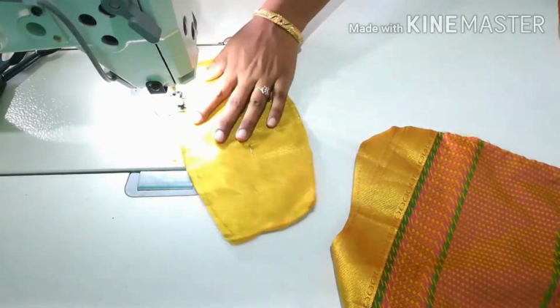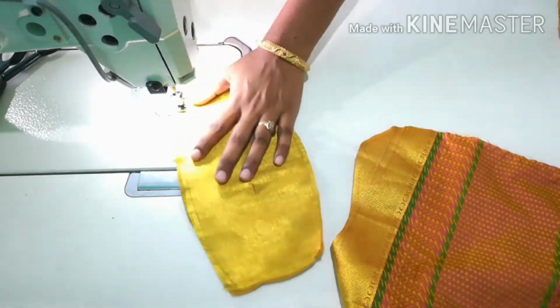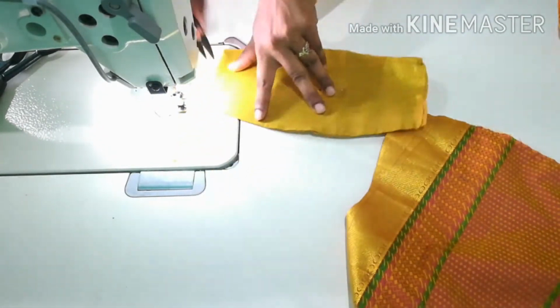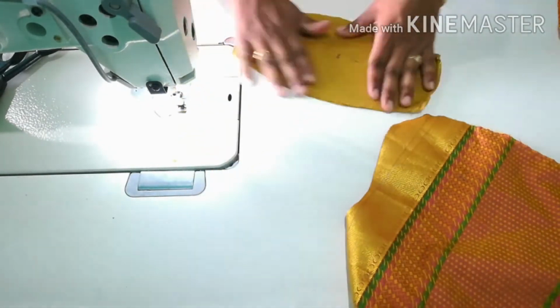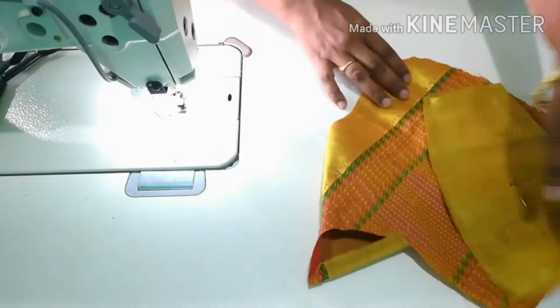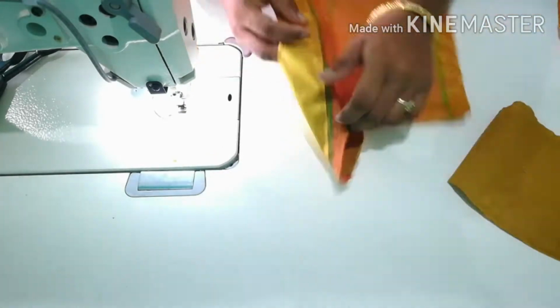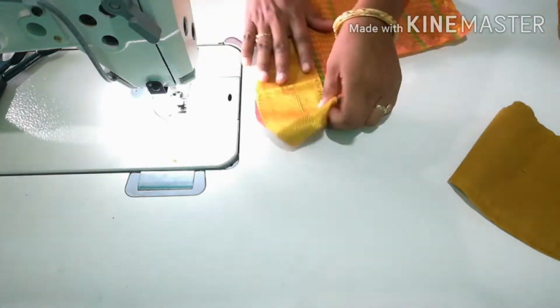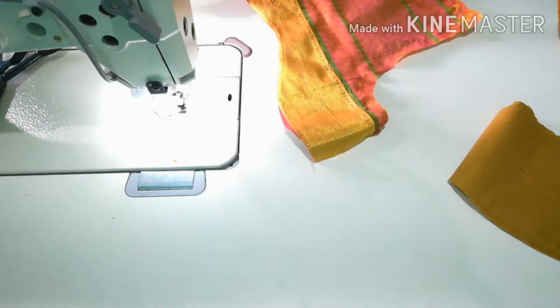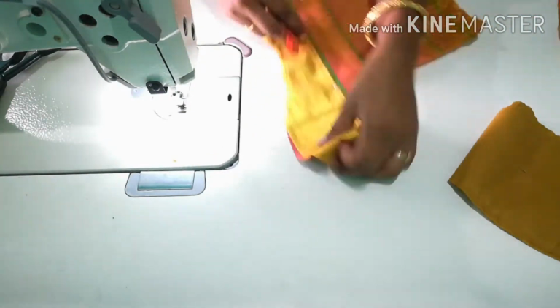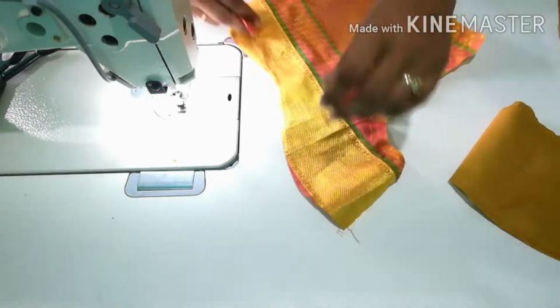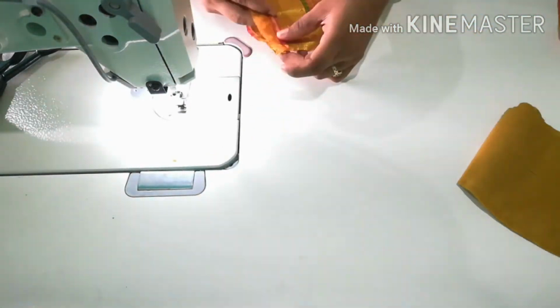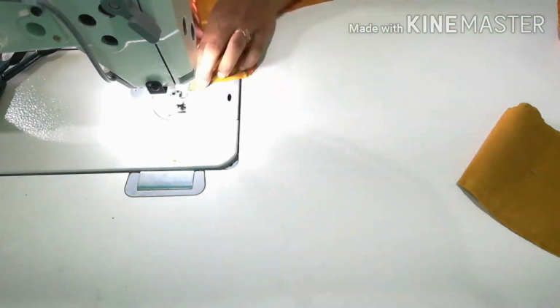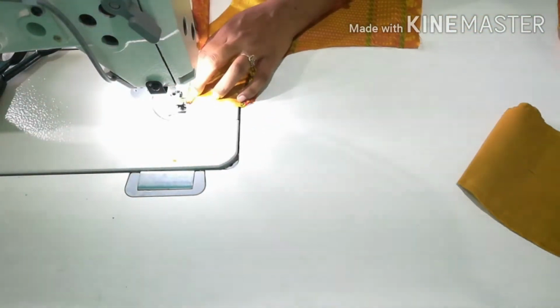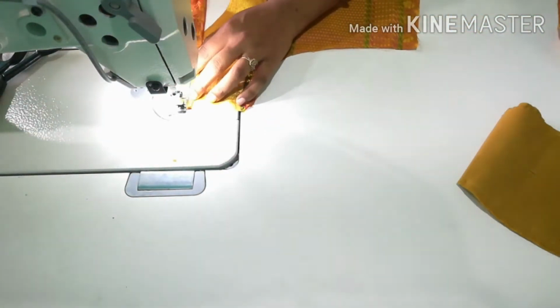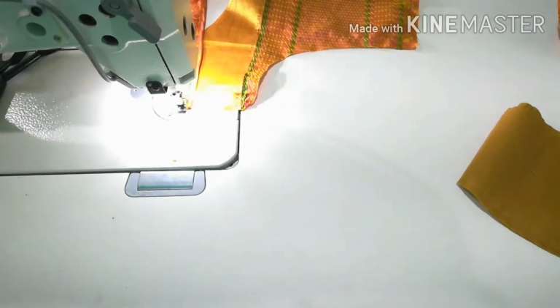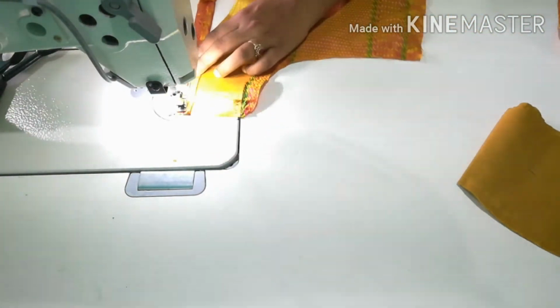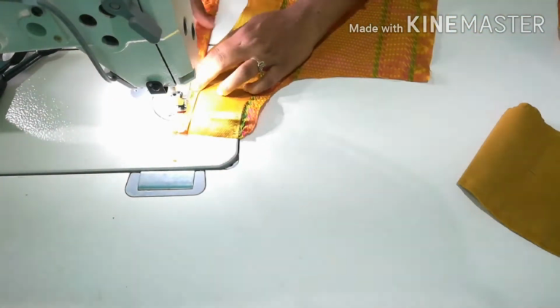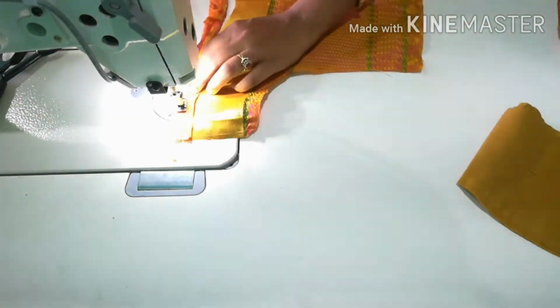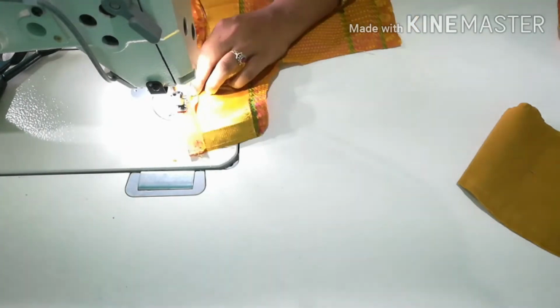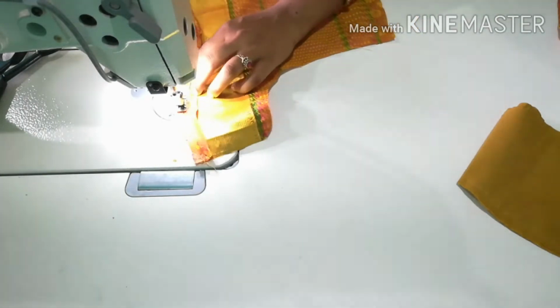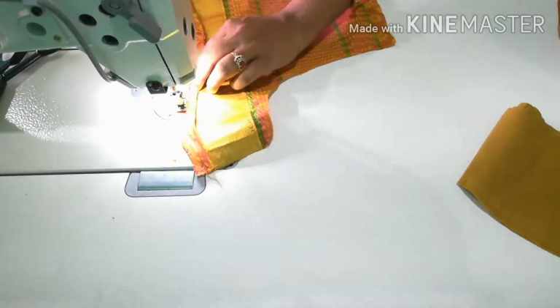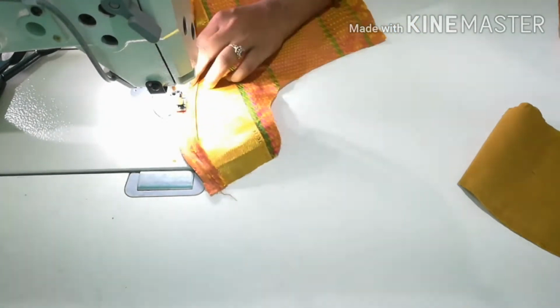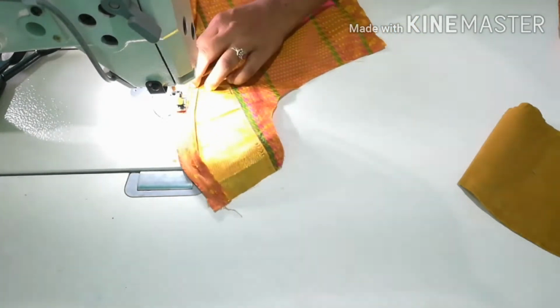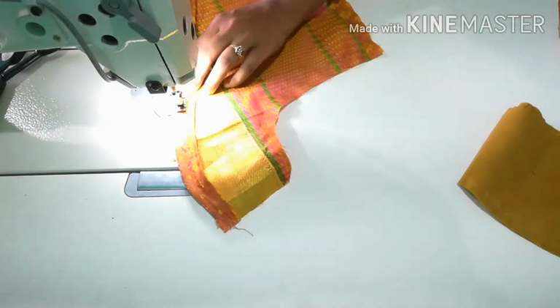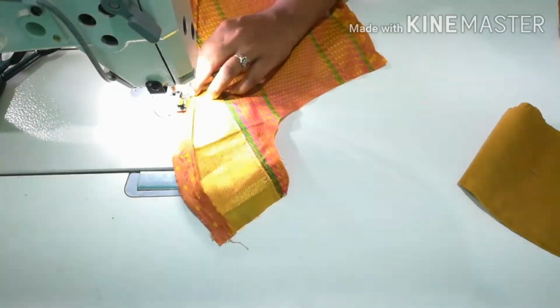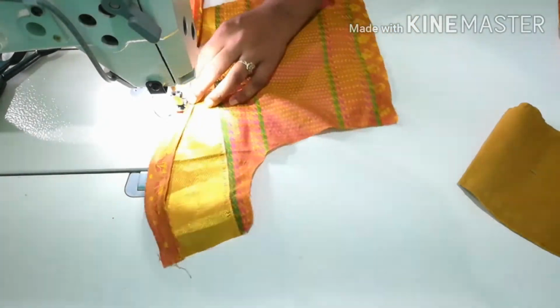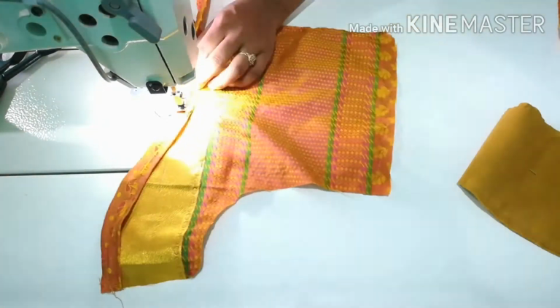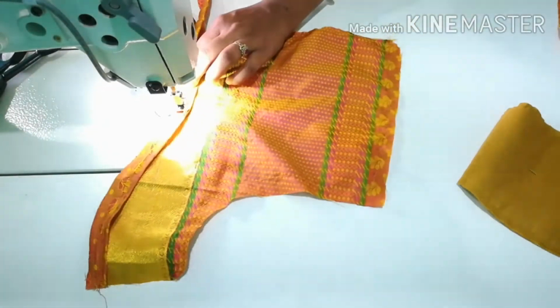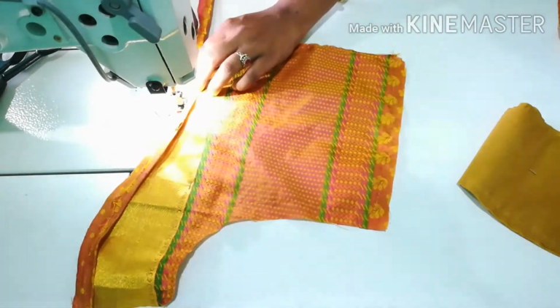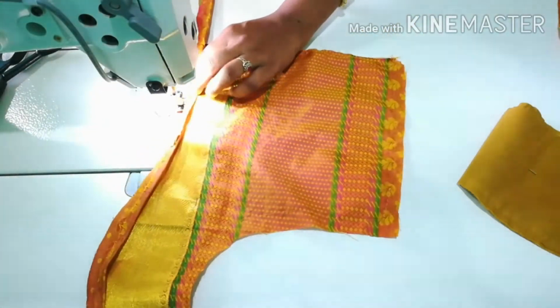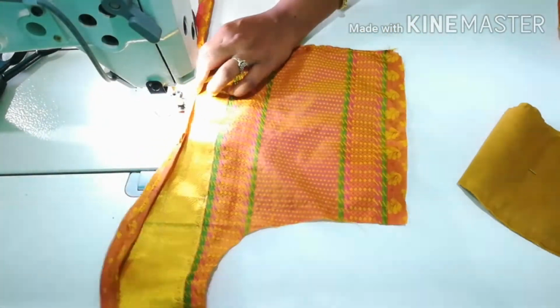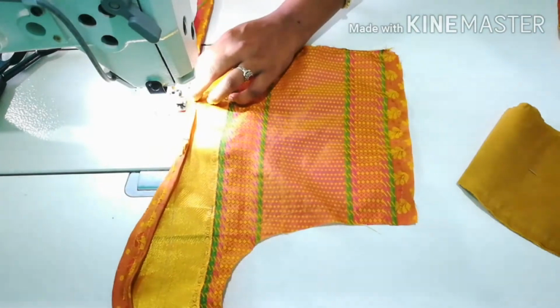I am going to stitch the lining and the piece of the lining. I am going to stitch the lining and cut the cross piece.